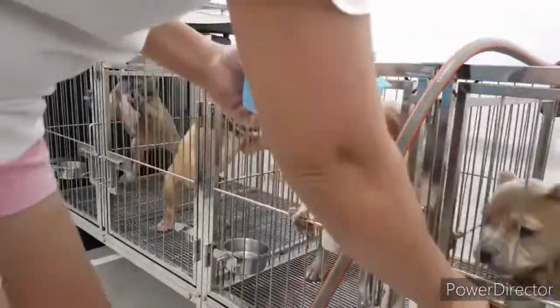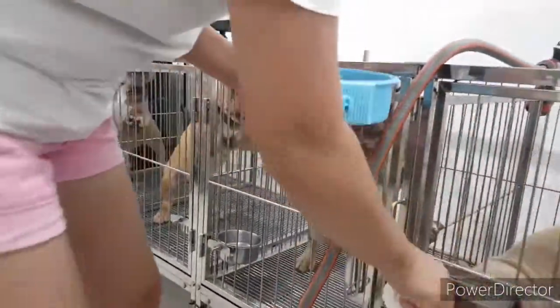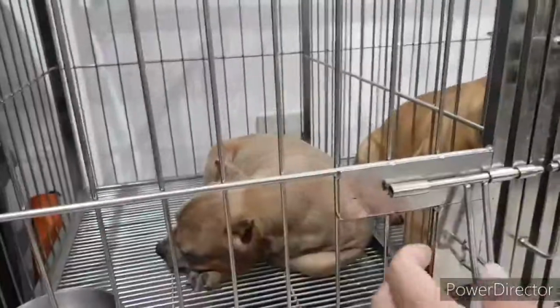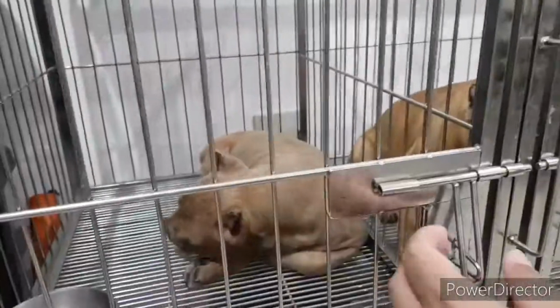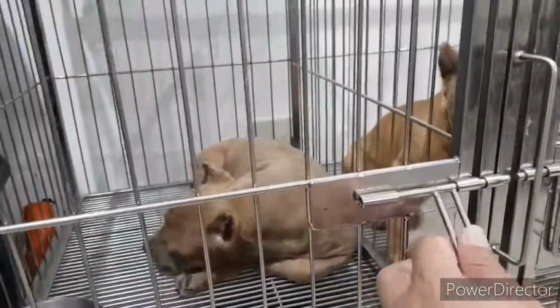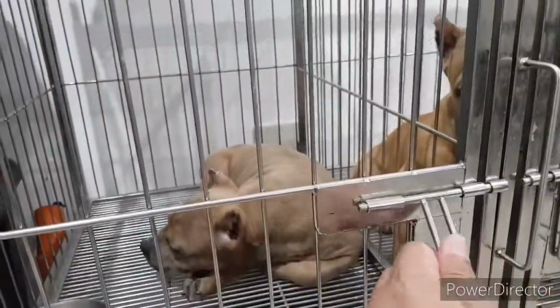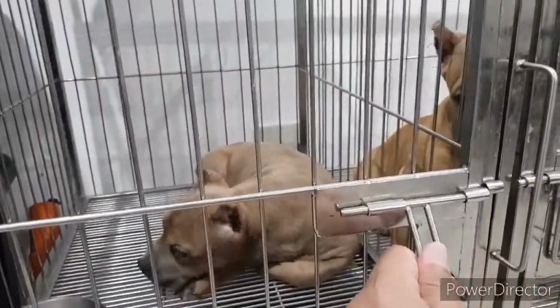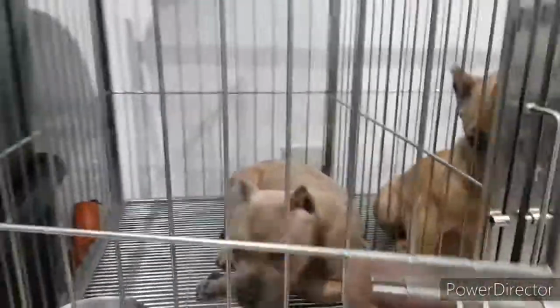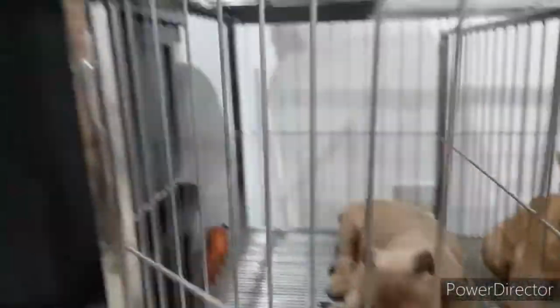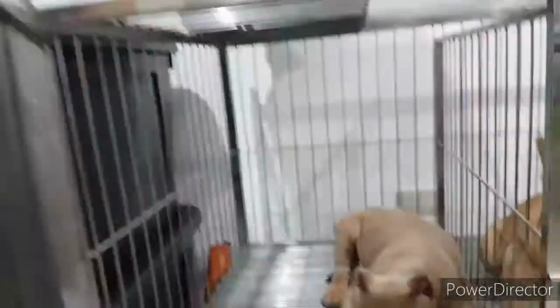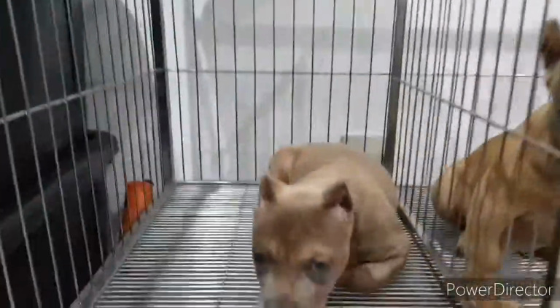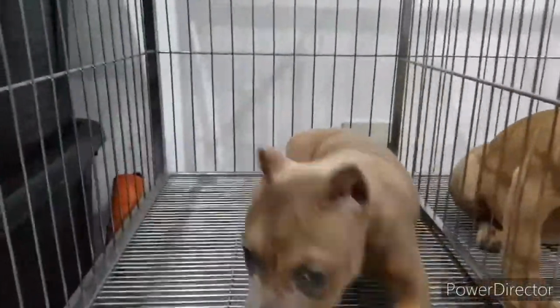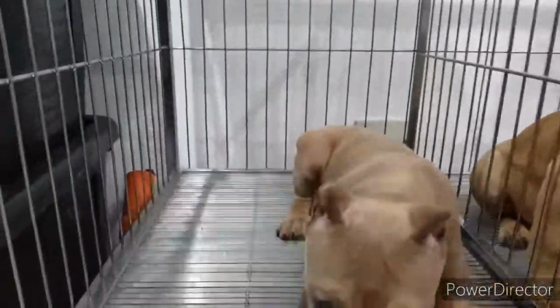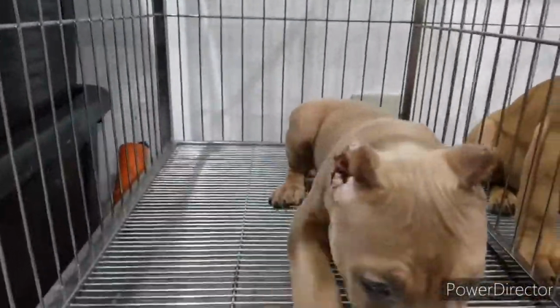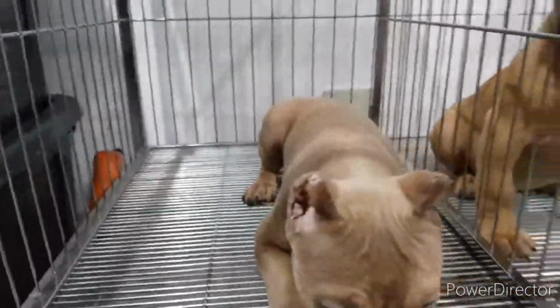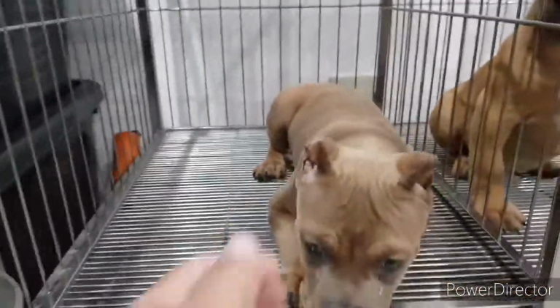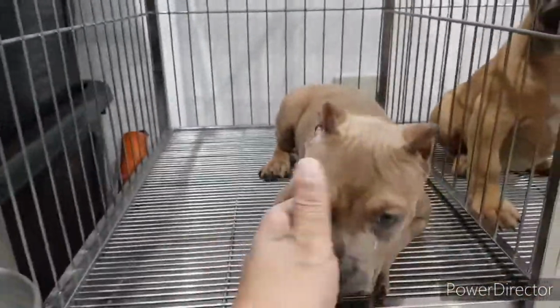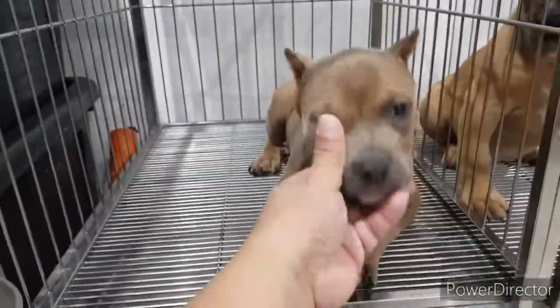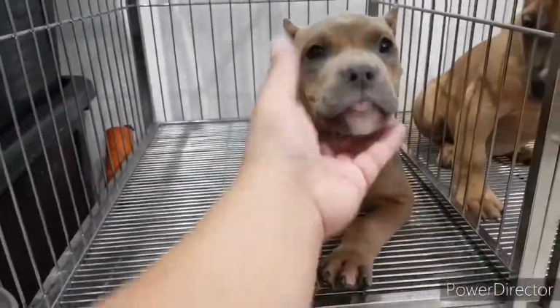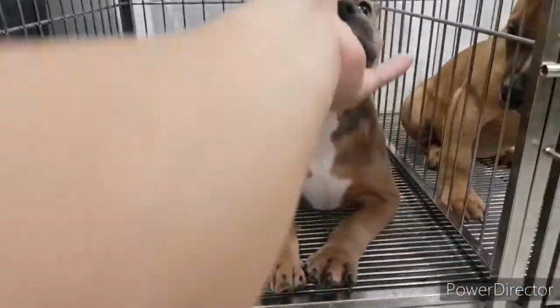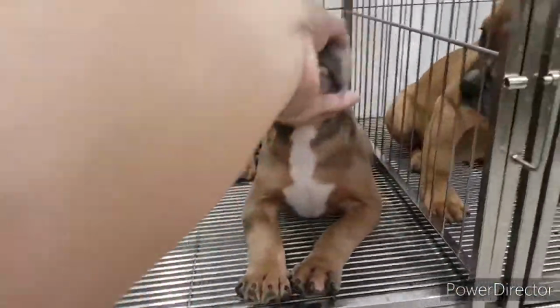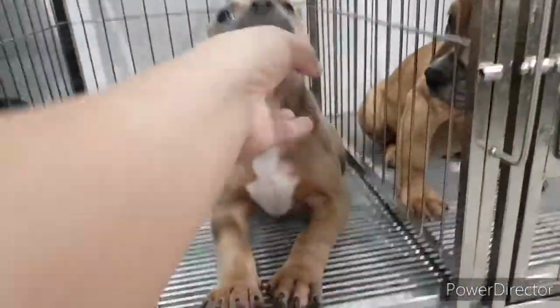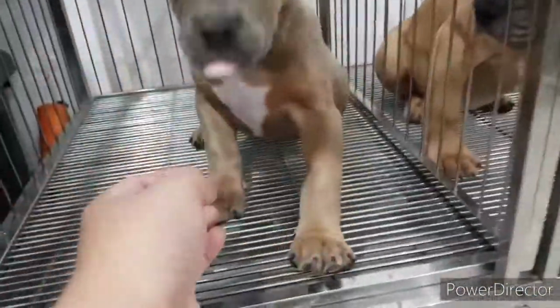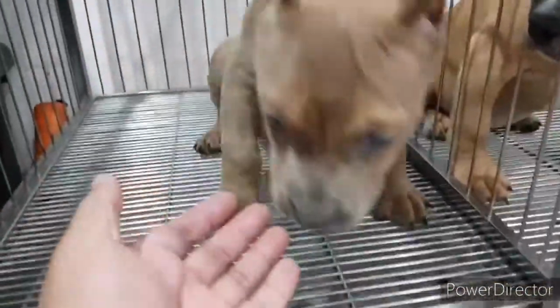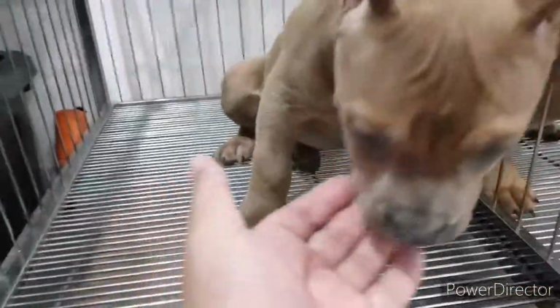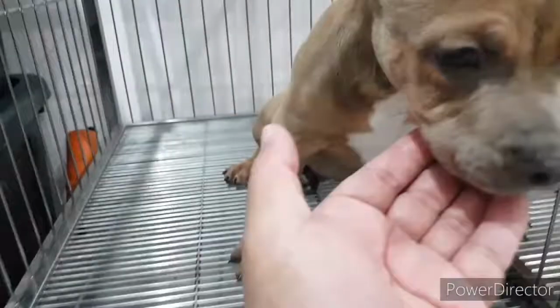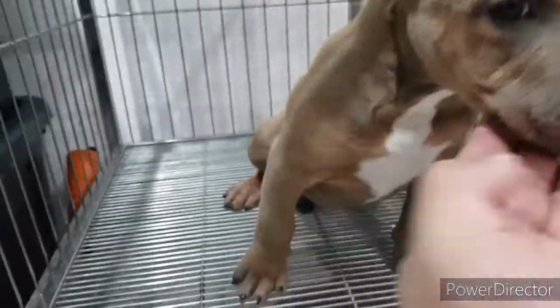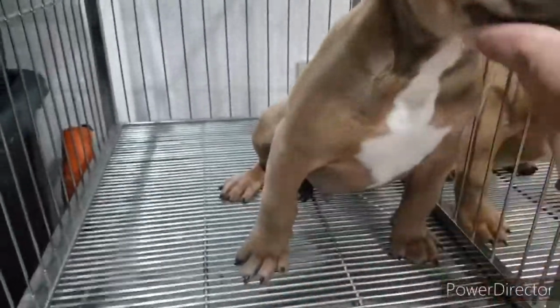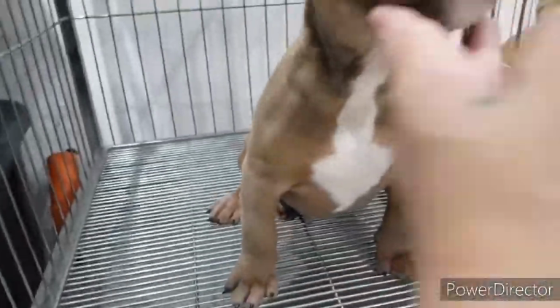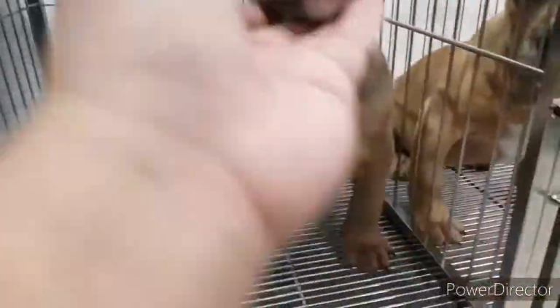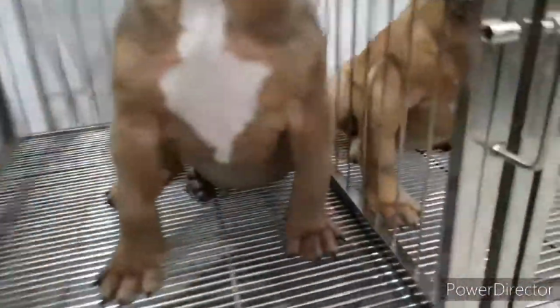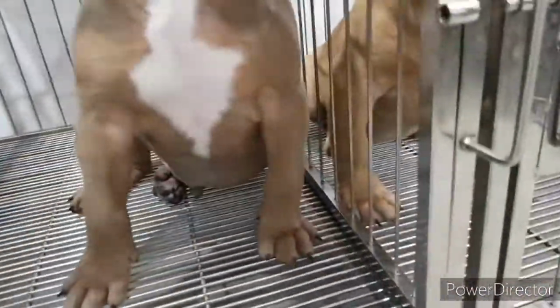Here are the results after 2 weeks of applying the diet with 4C Bullies meatballs into their daily routine.